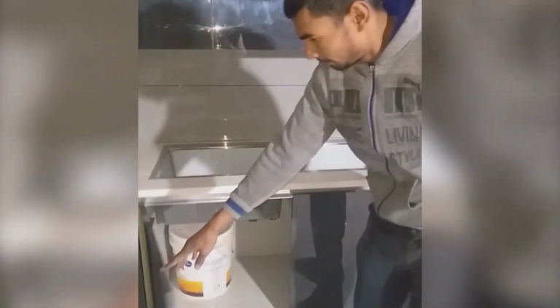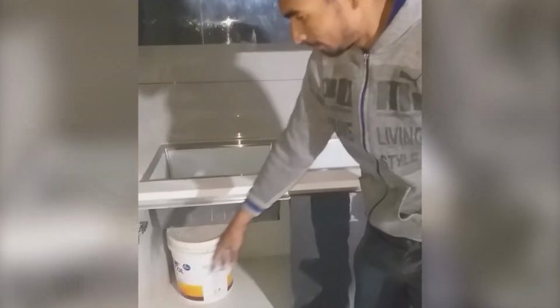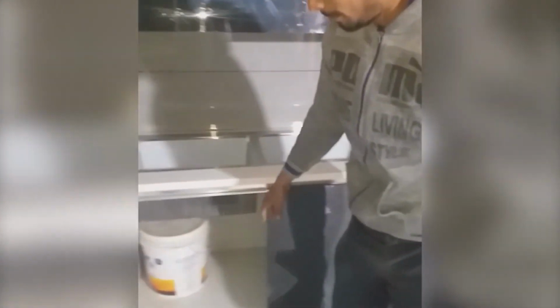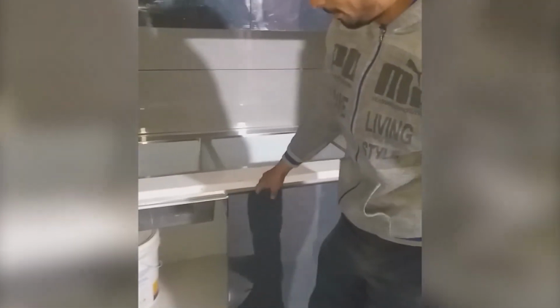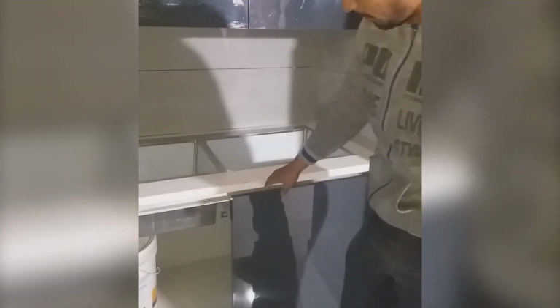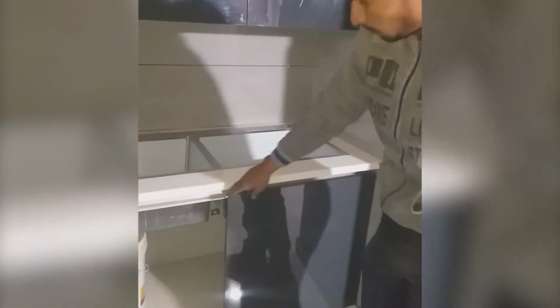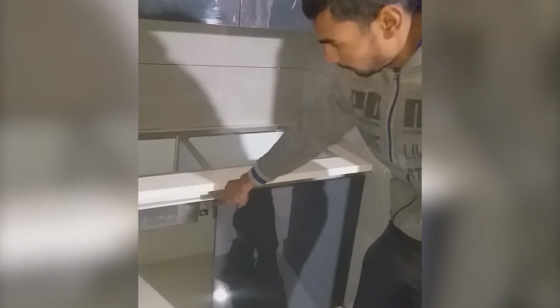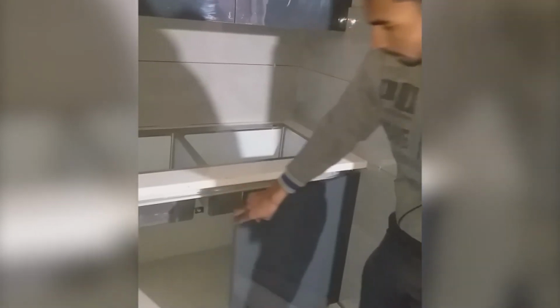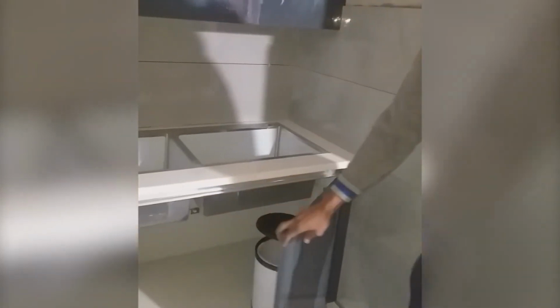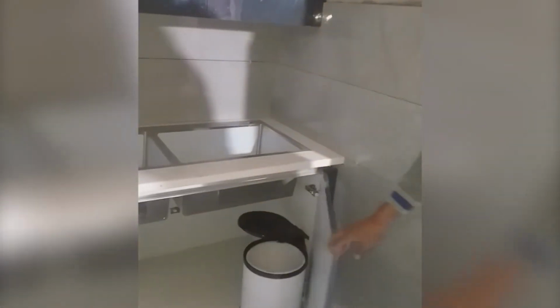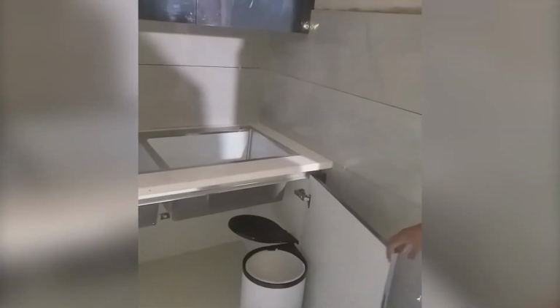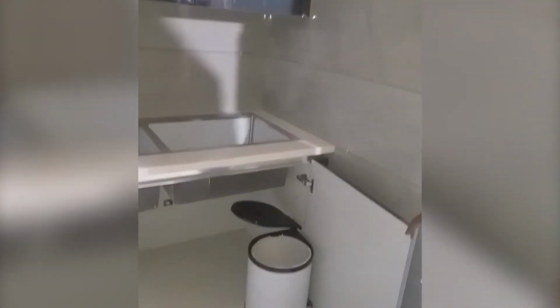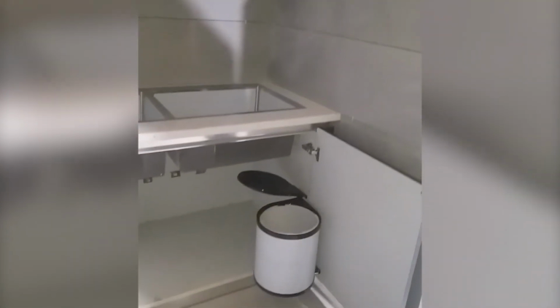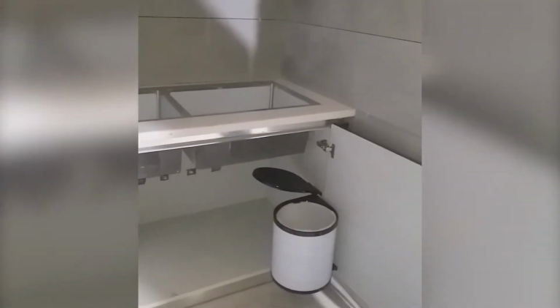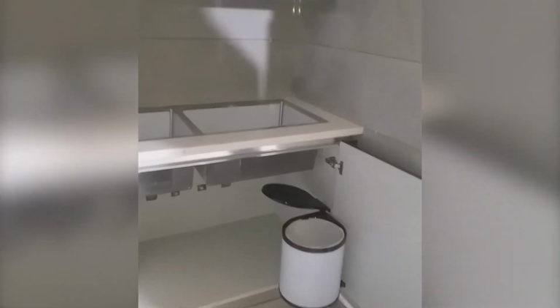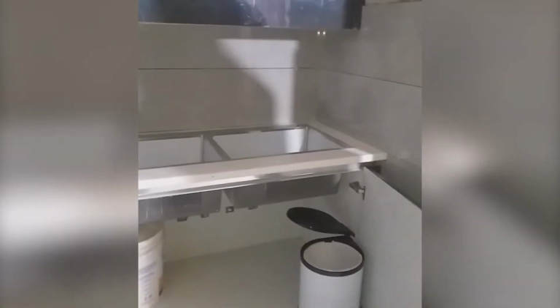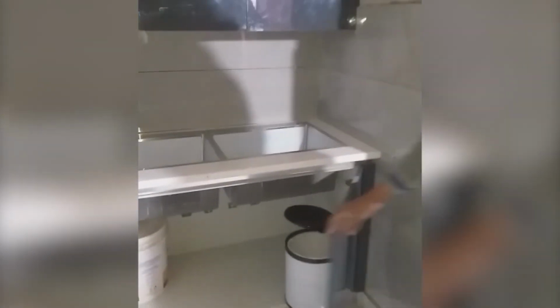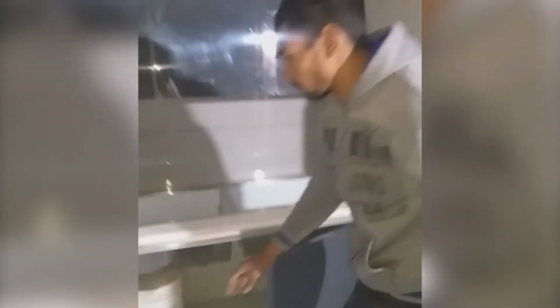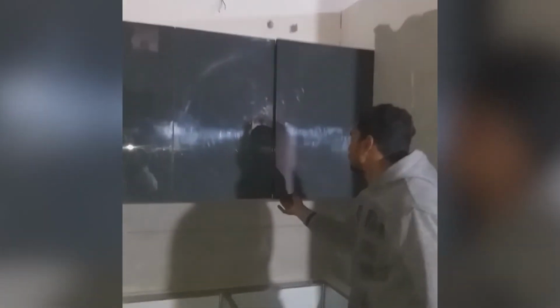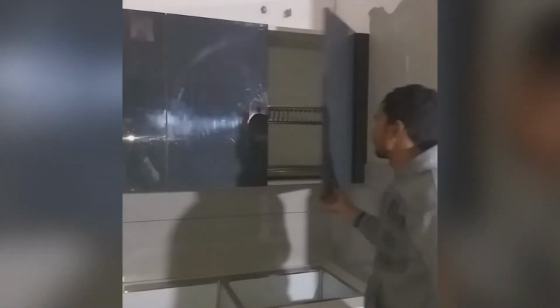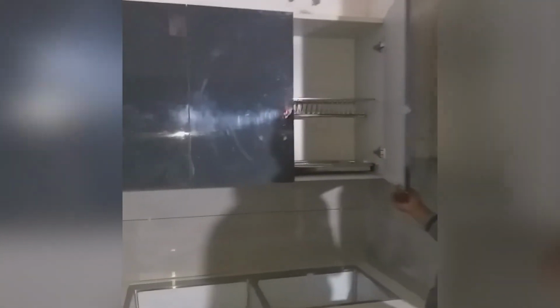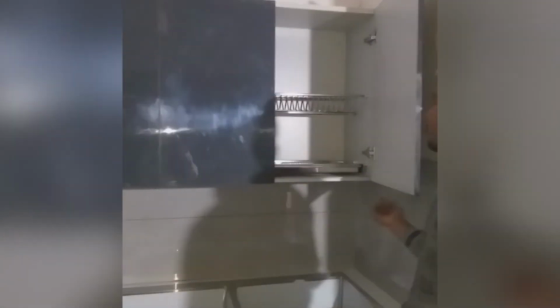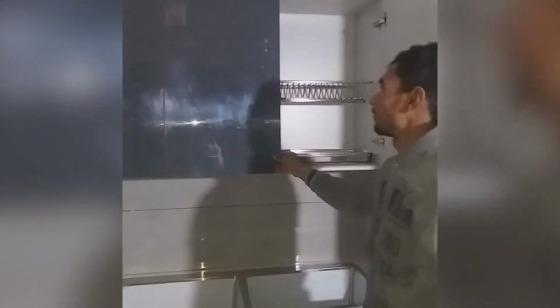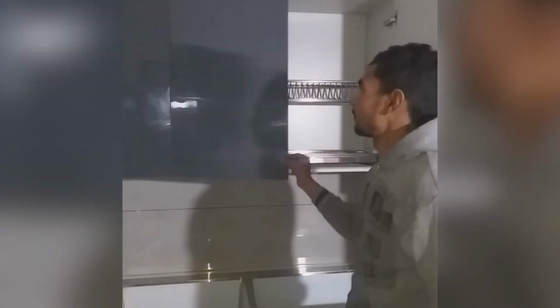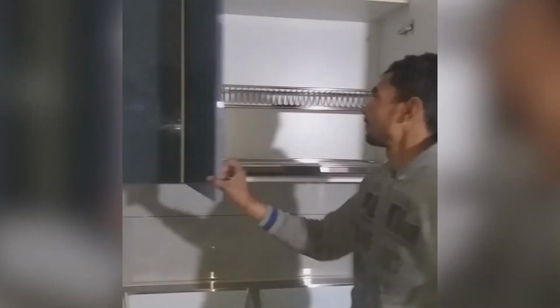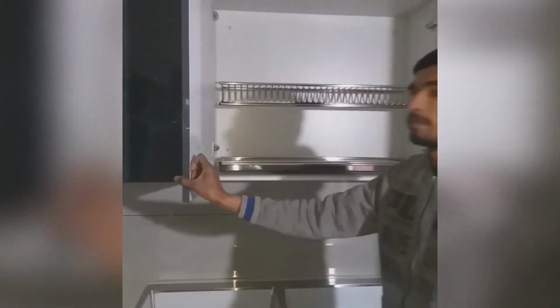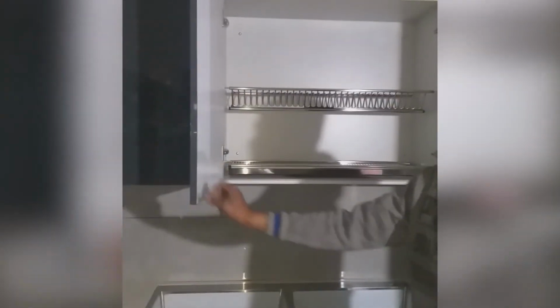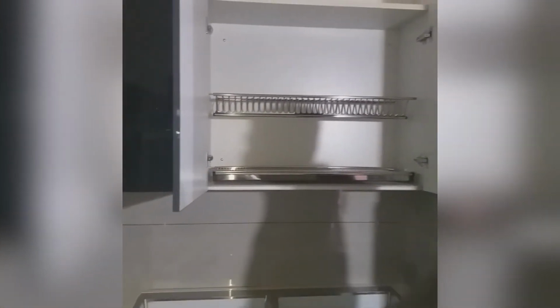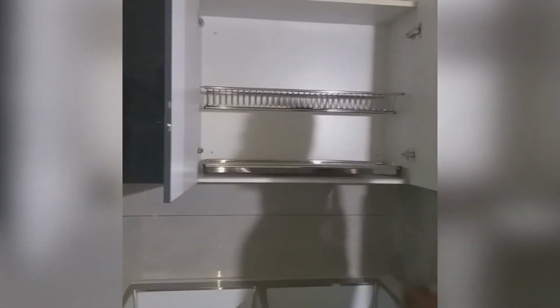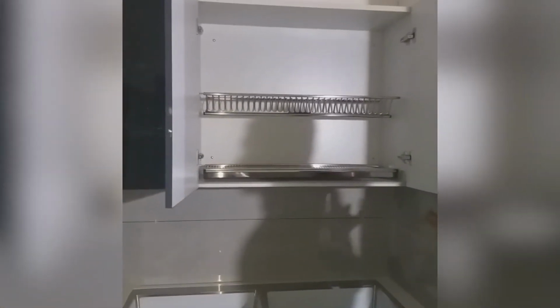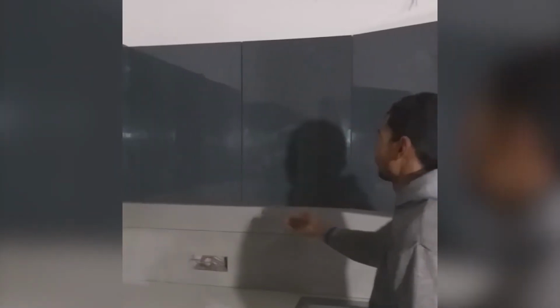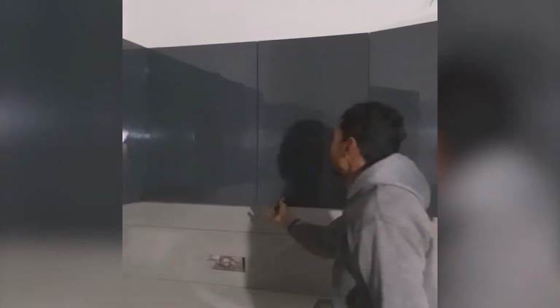Coming under the sink, we have provided an auto-lit dustbin from Pans, which opens automatically when you open the cabinet door. Above that we have provided a GTBT or dish rack which can be used for the plates.